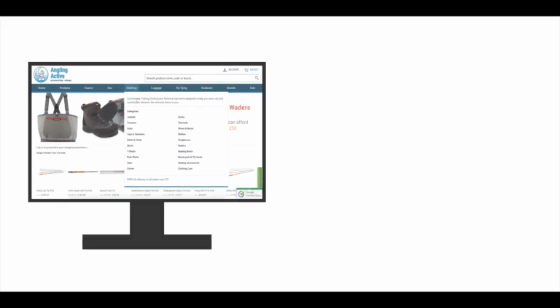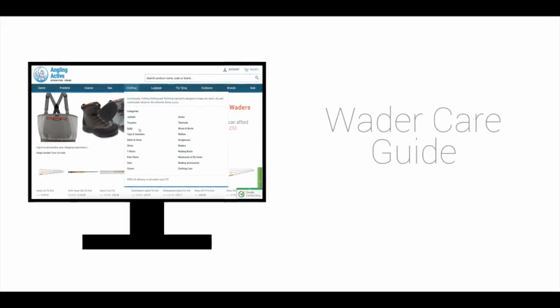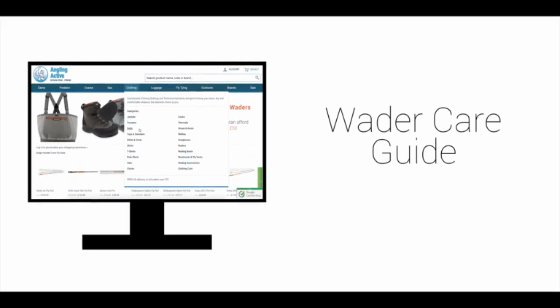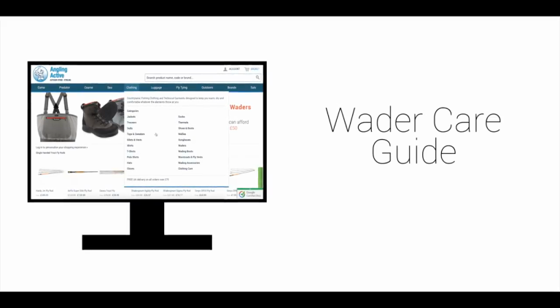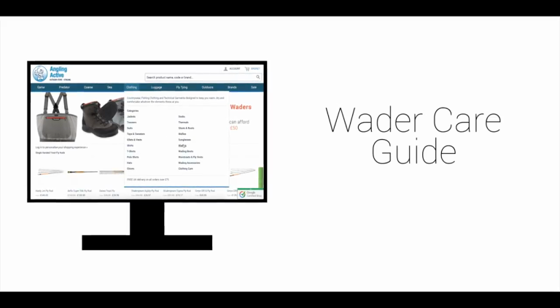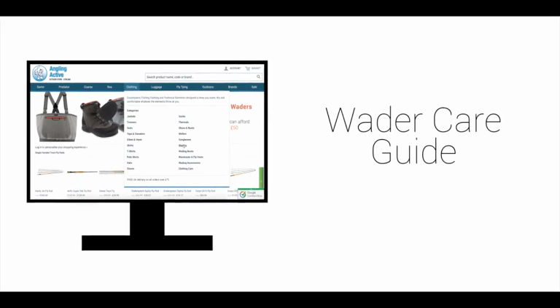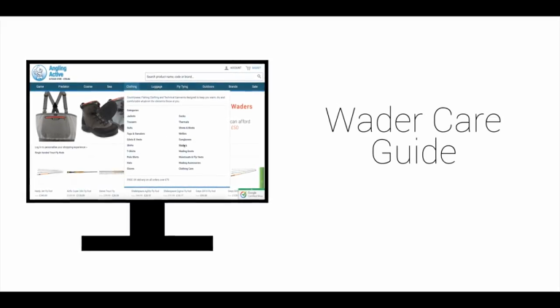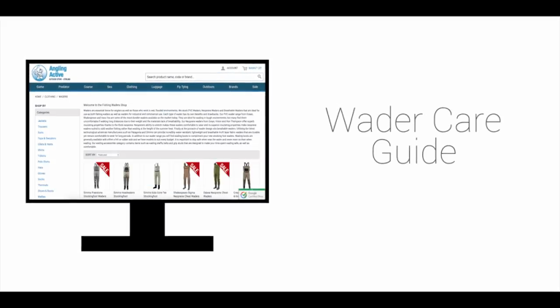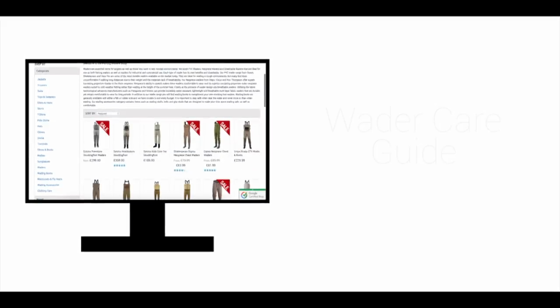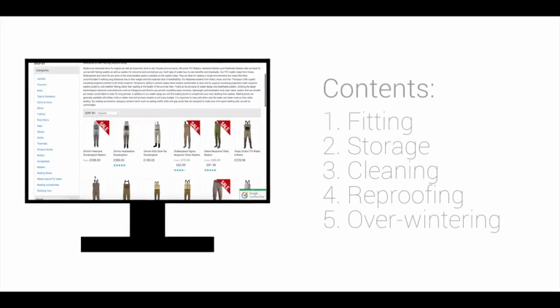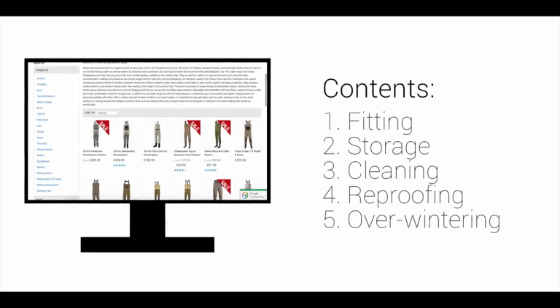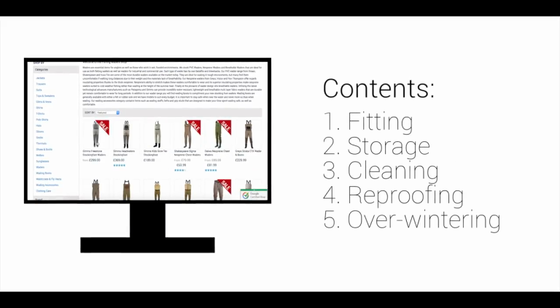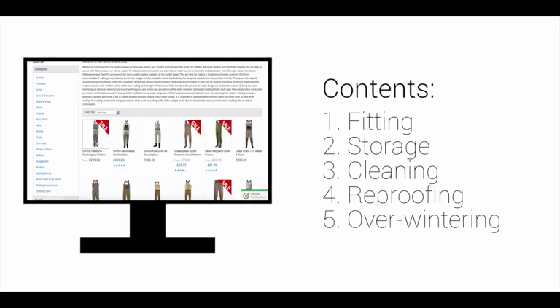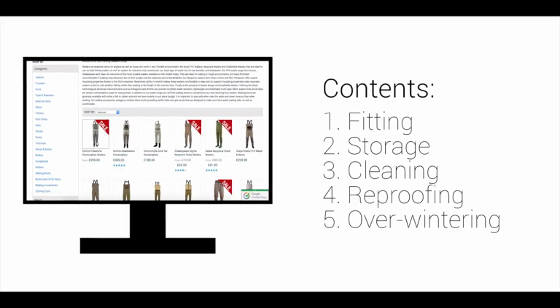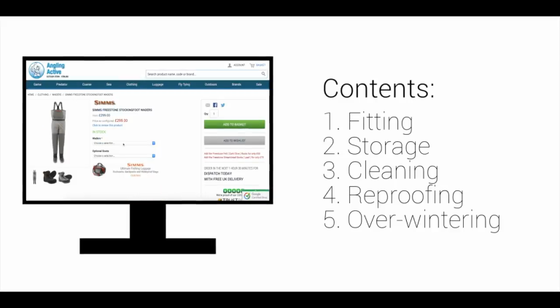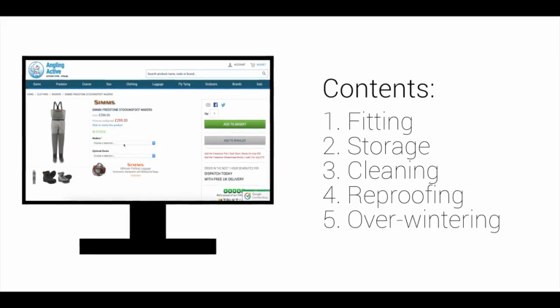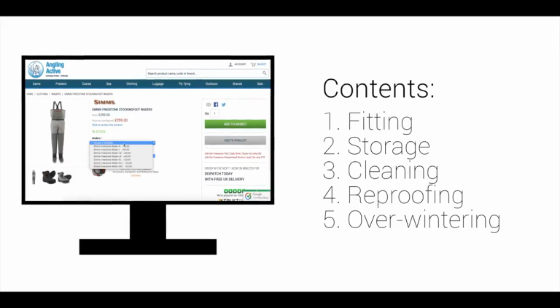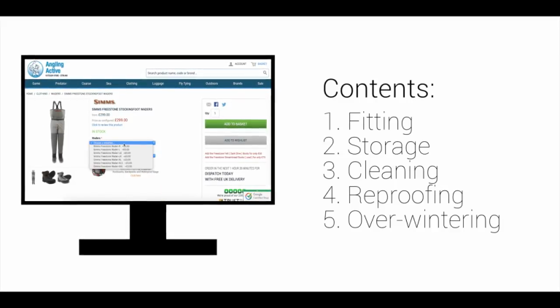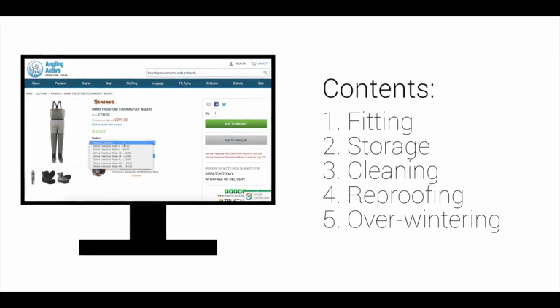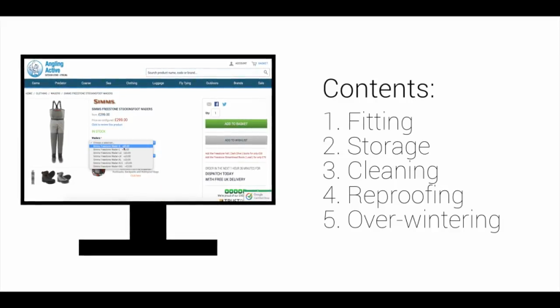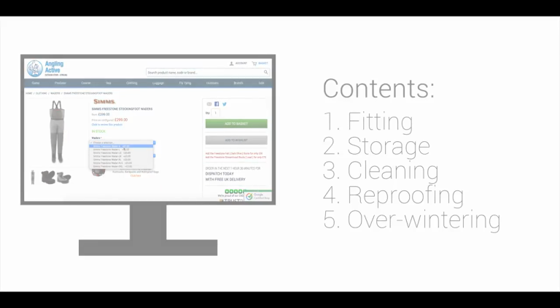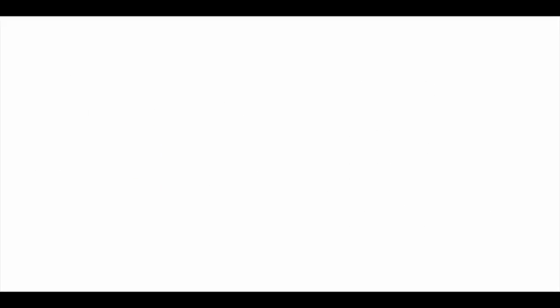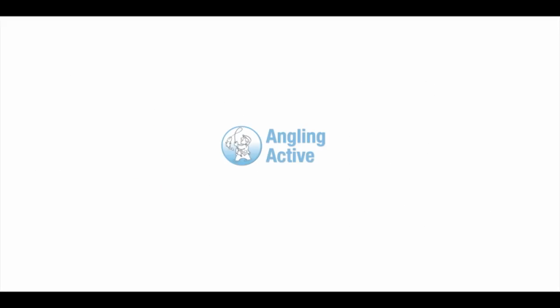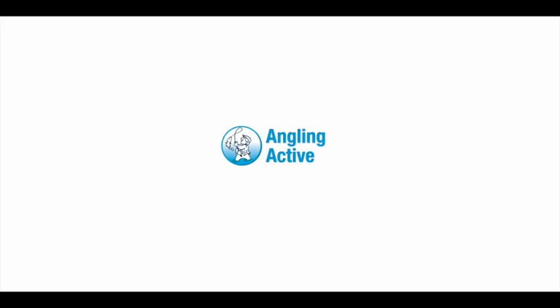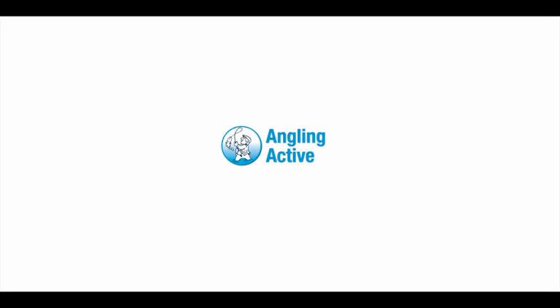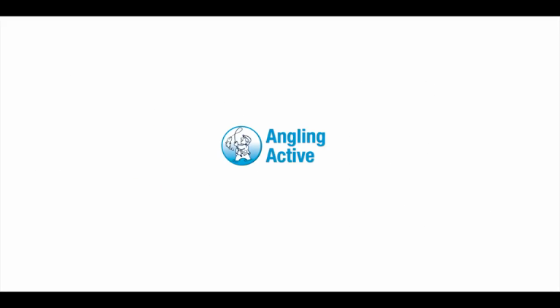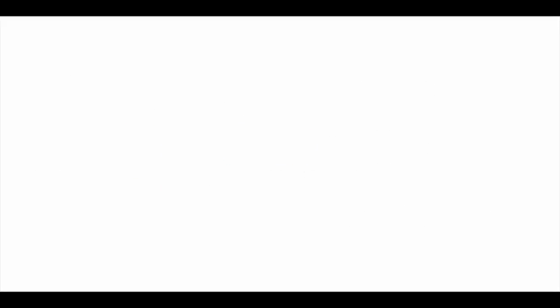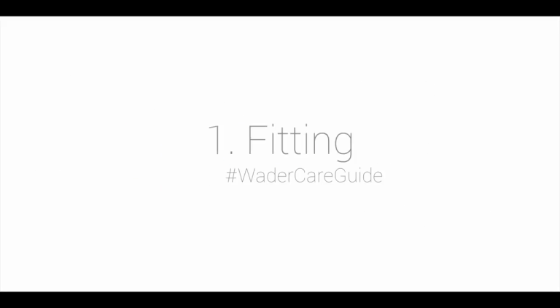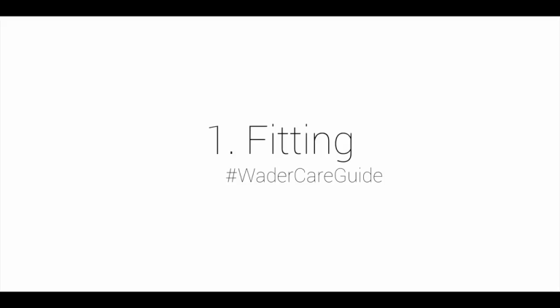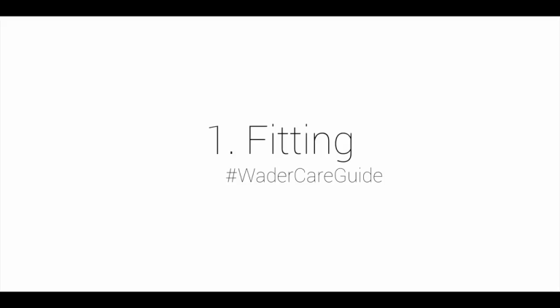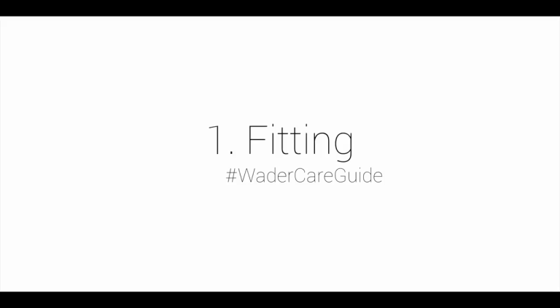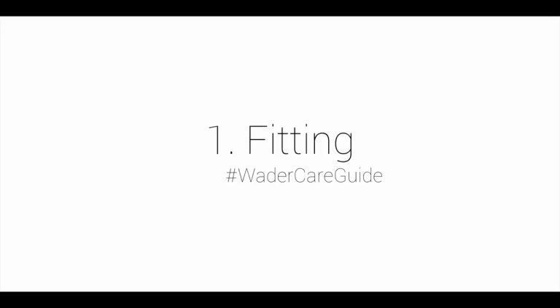Thank you for investing in some new waders from Anglin Active. We'd like to offer you some simple tips and advice in order for you to maximise your waders' lifespan, ensuring you get the best out of them for seasons to come.